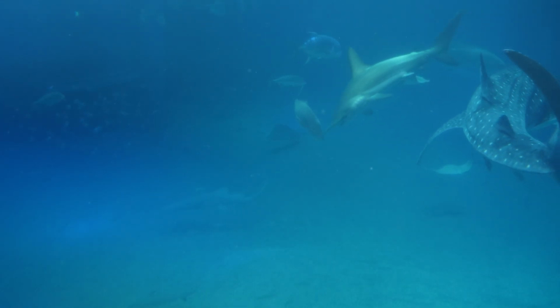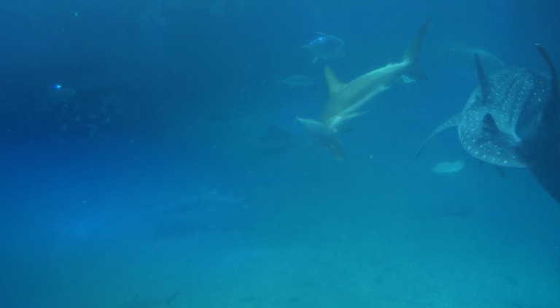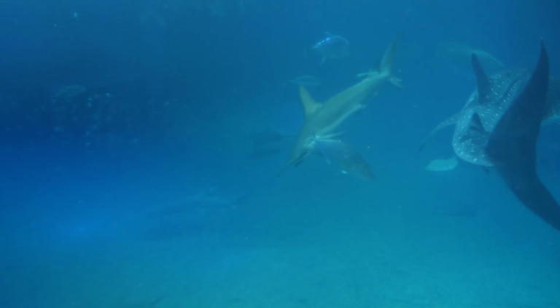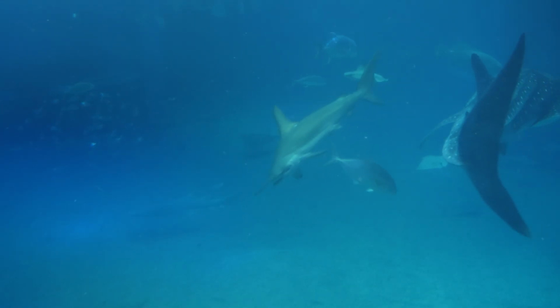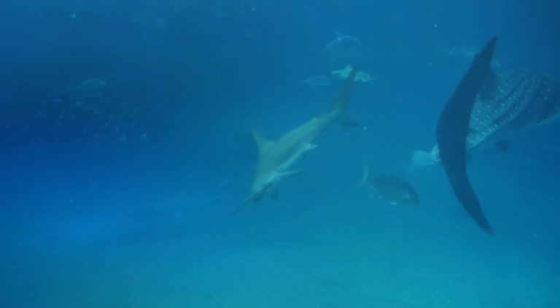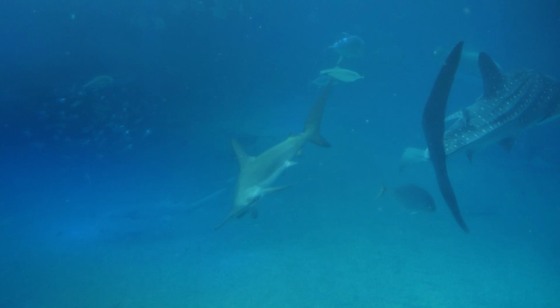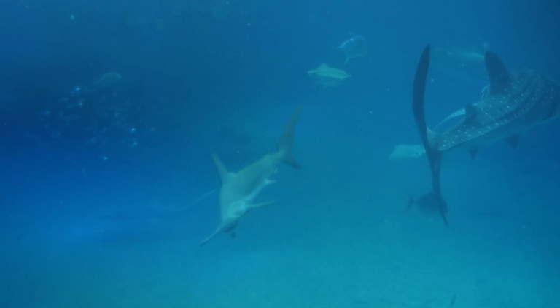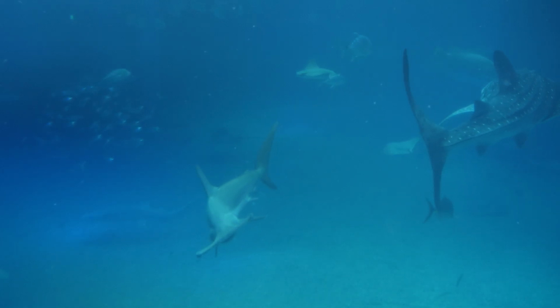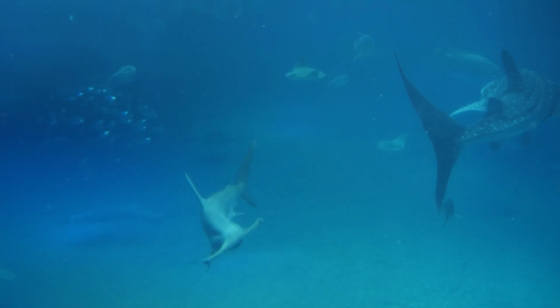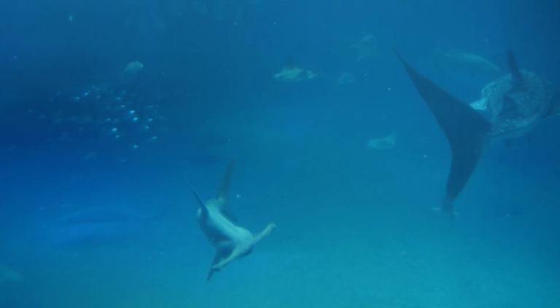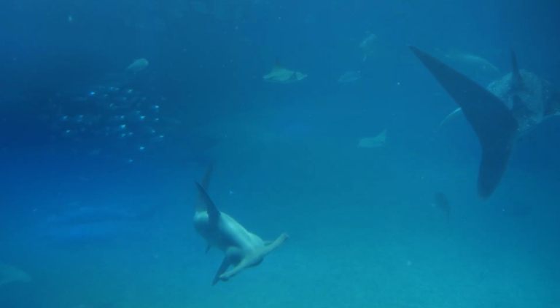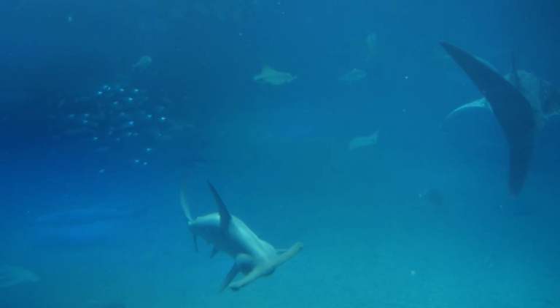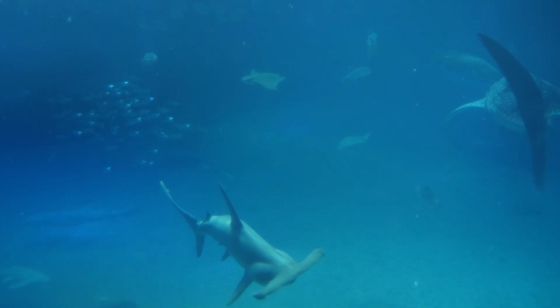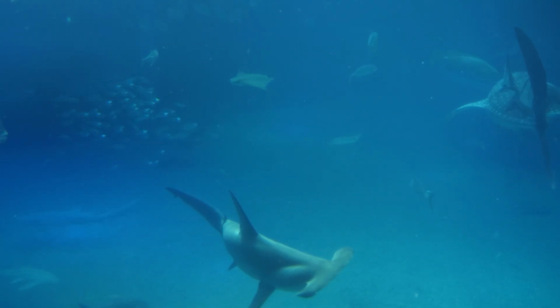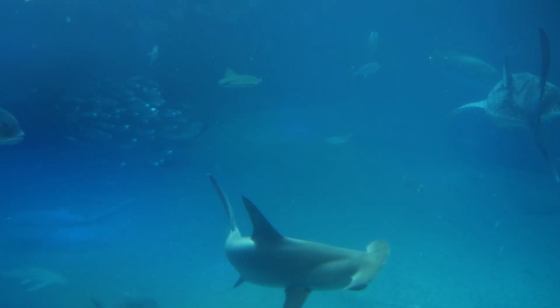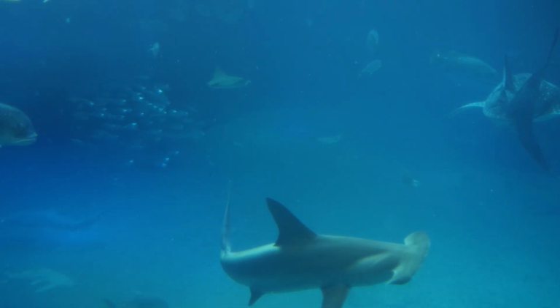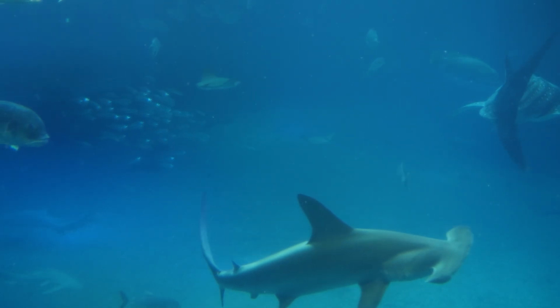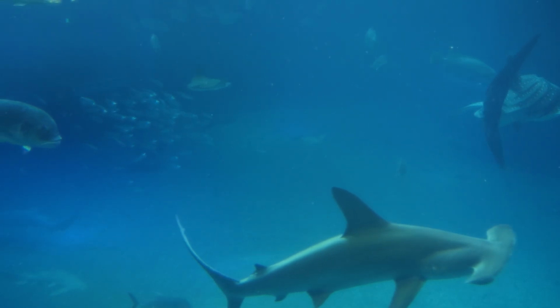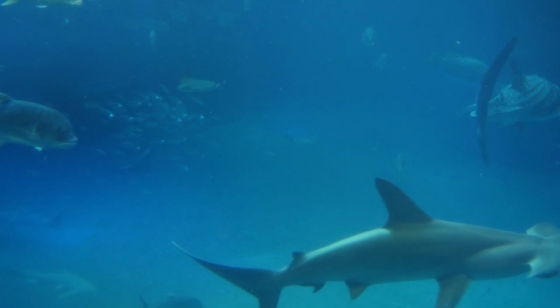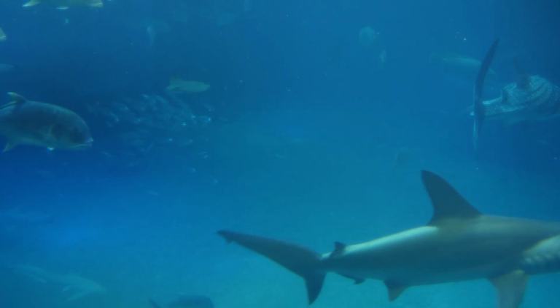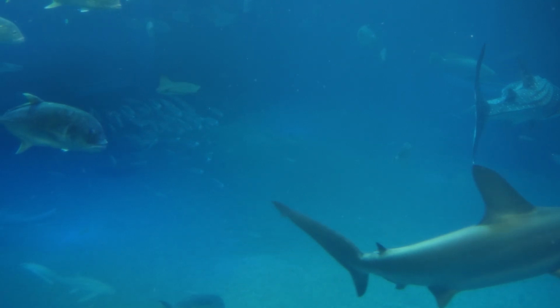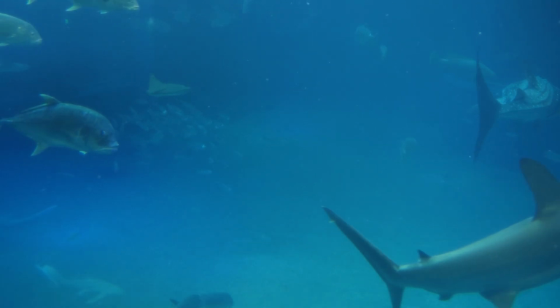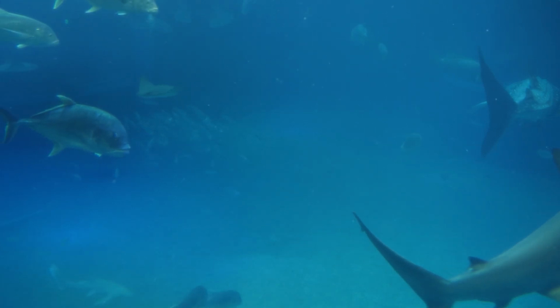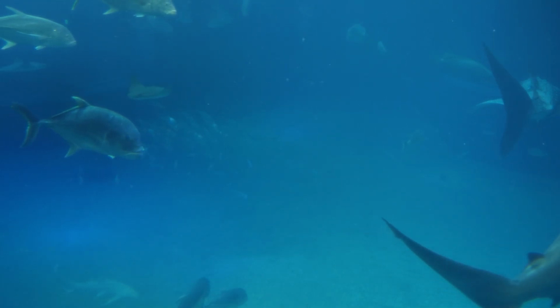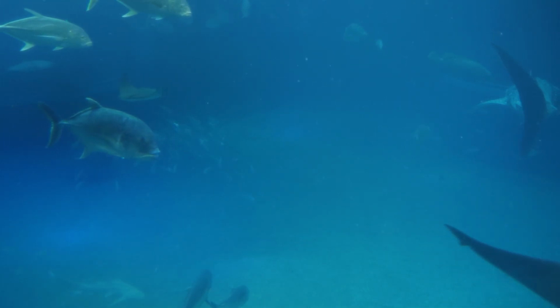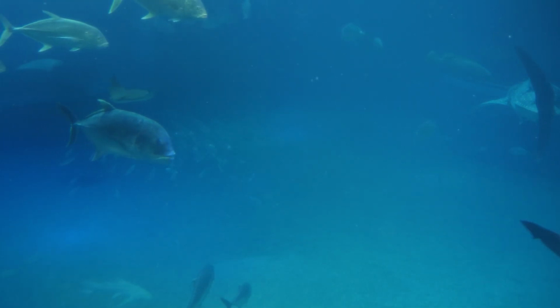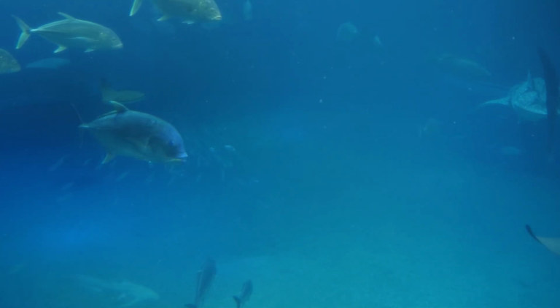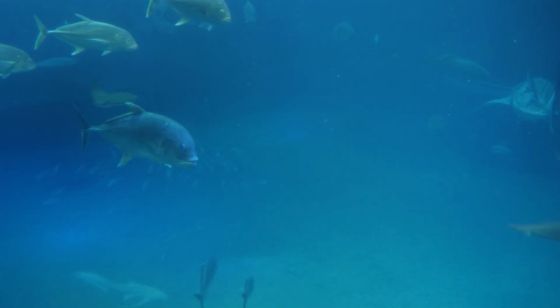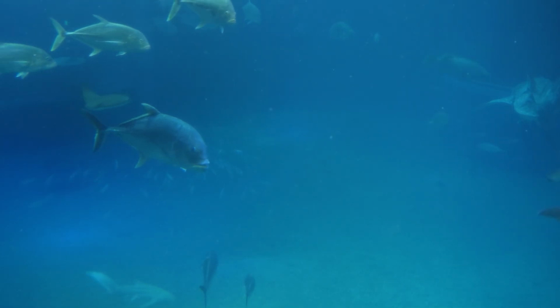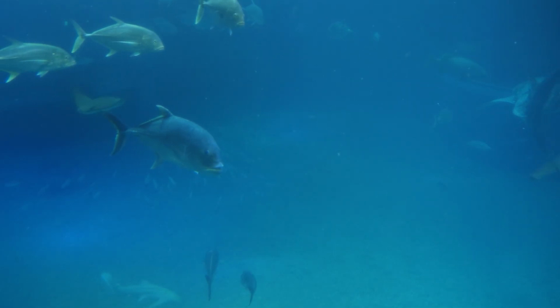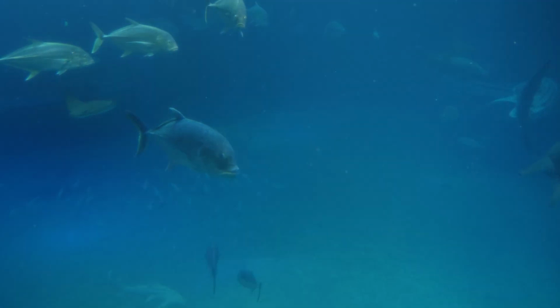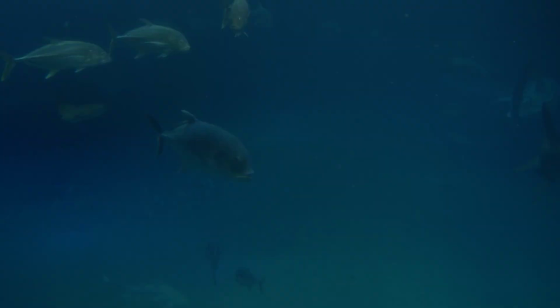balancing the need for resources with the protection of the ocean's biodiversity is a significant challenge facing scientists, policymakers, and industry leaders. The choices we make today will have lasting impacts on these fragile ecosystems and the incredible life they support.